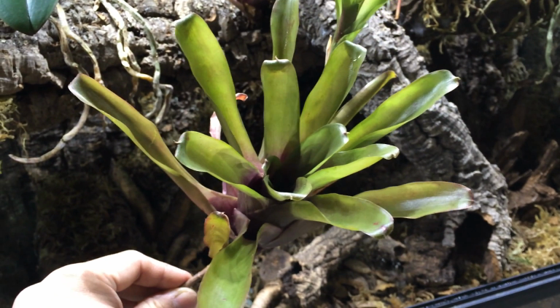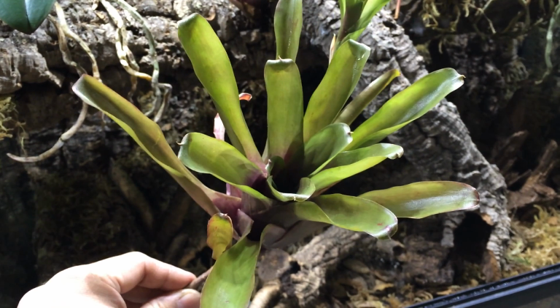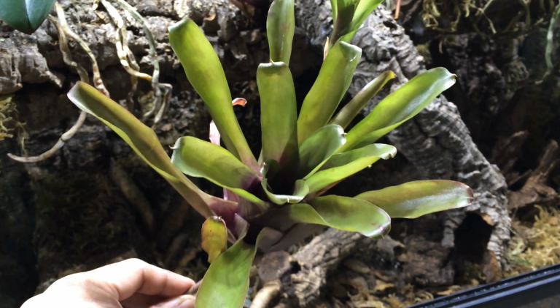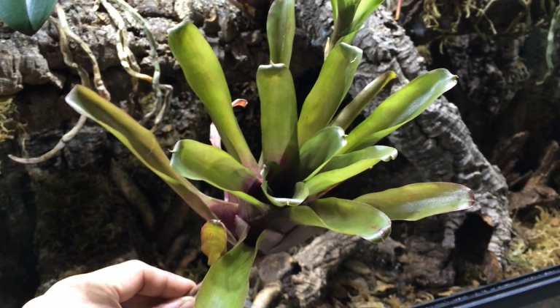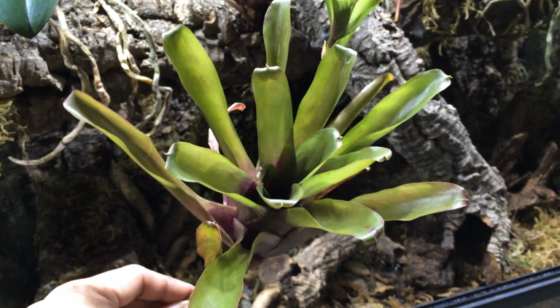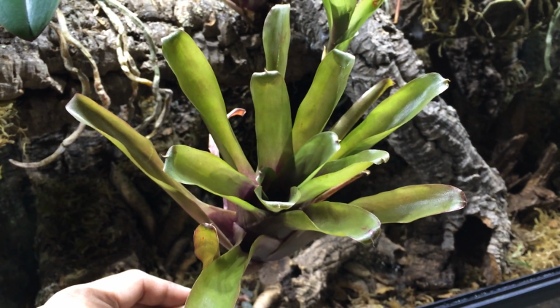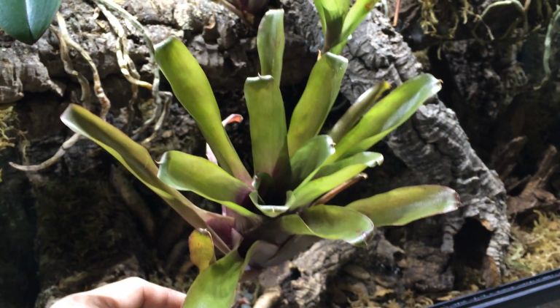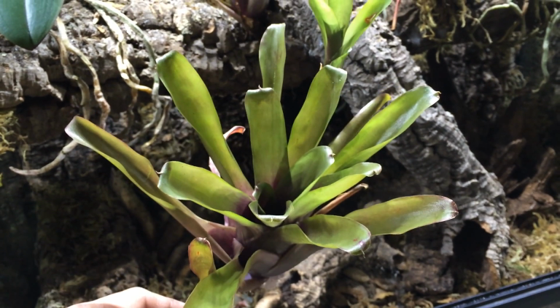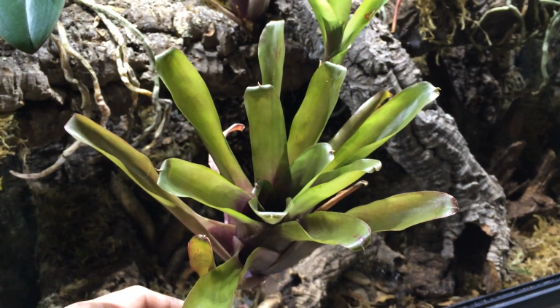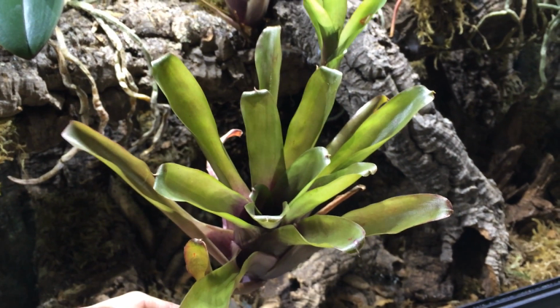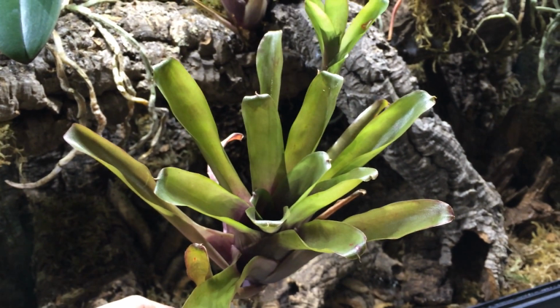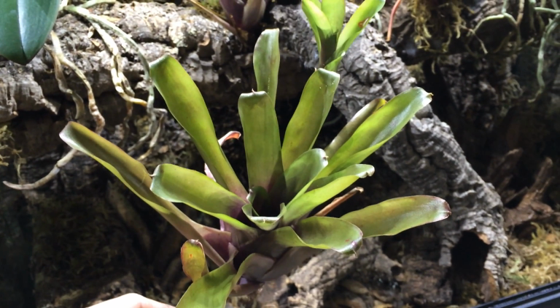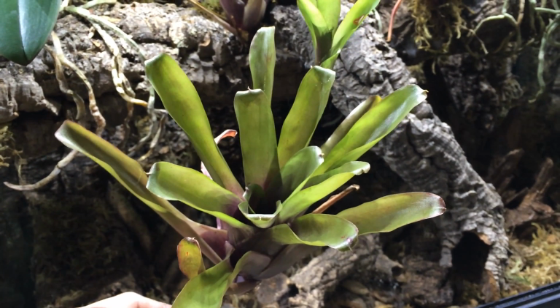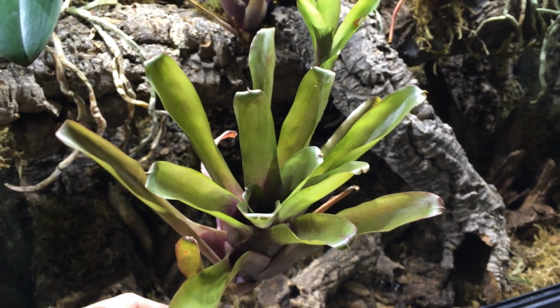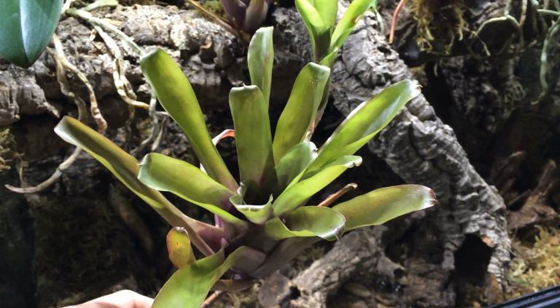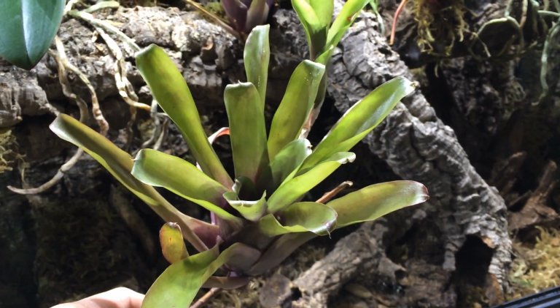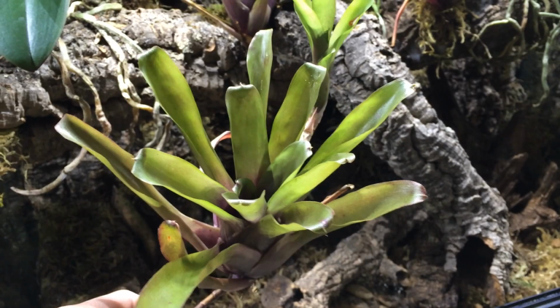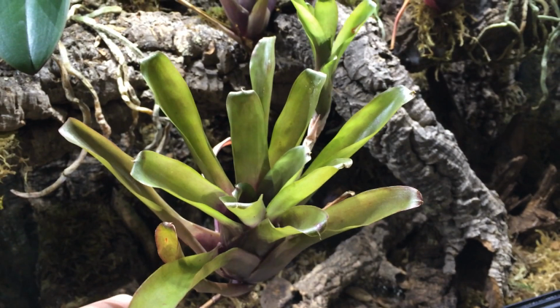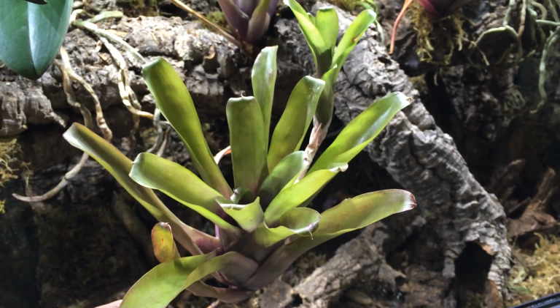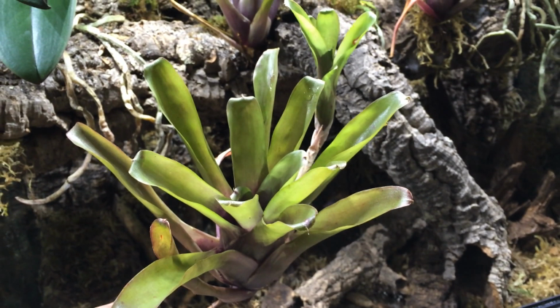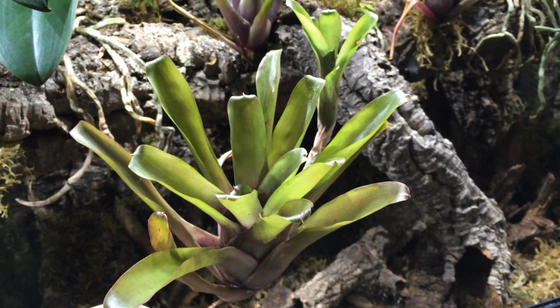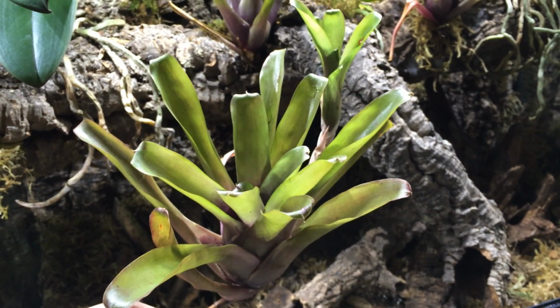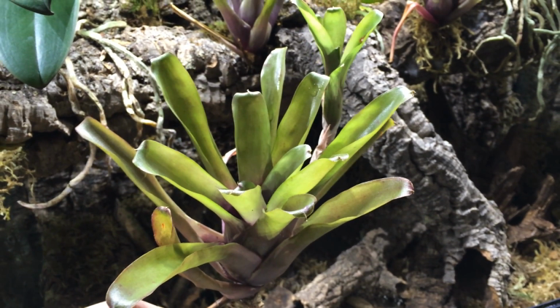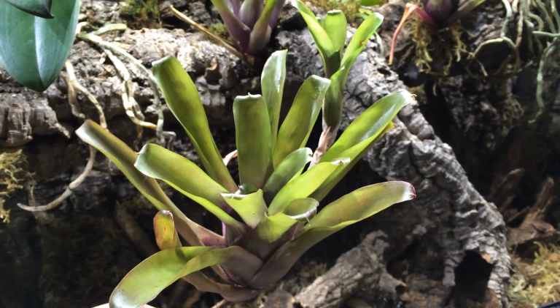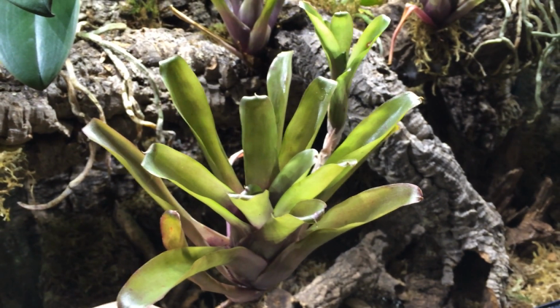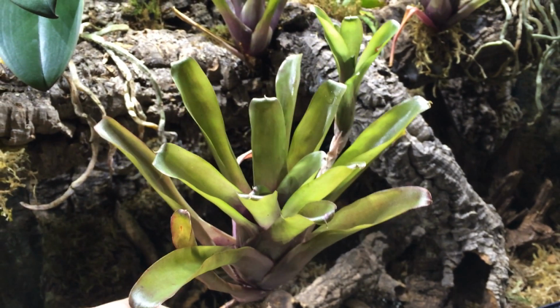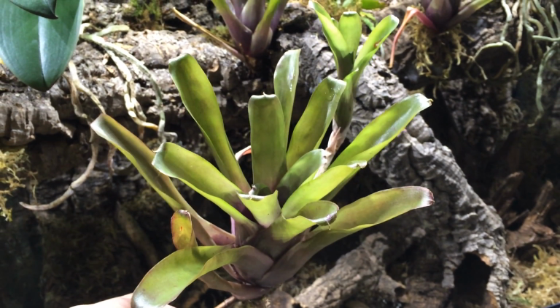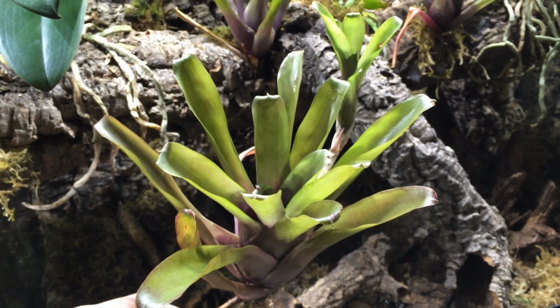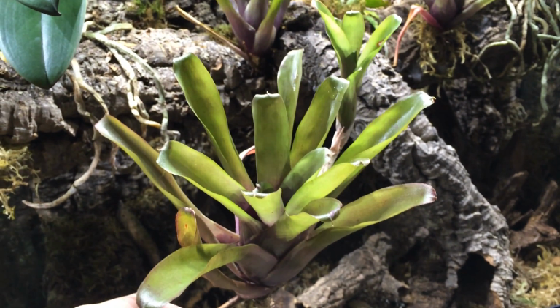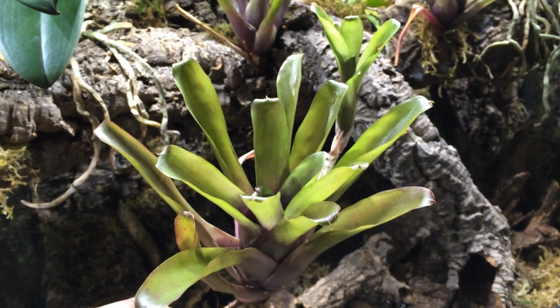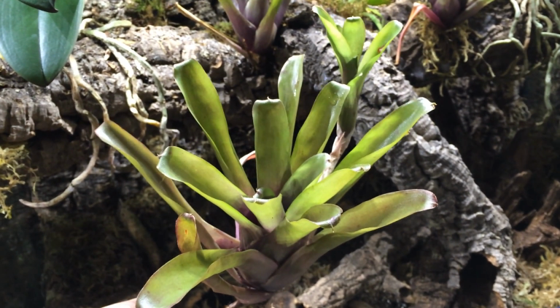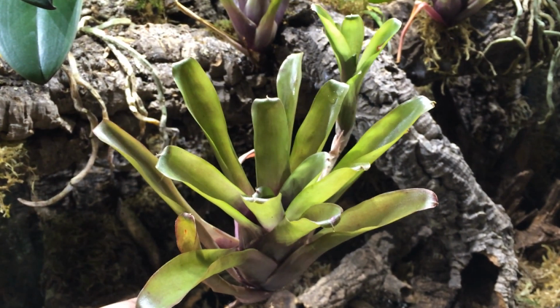This is Jay Lee from frogcube.com, and many people ask me why bromeliads? Why should I use them? What good are they? And how exactly do I put them in the tank?